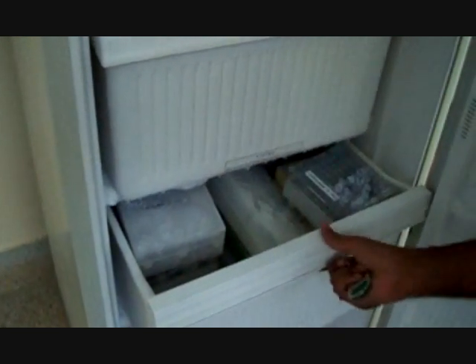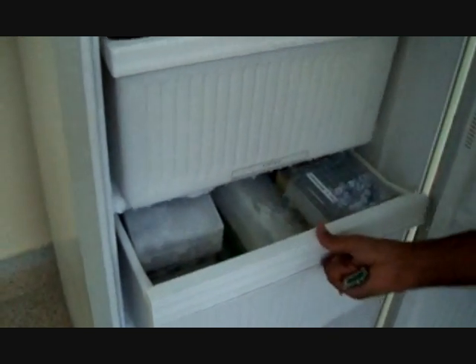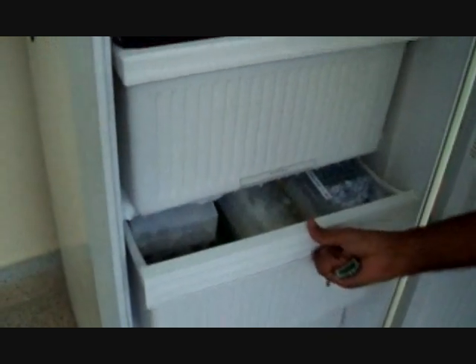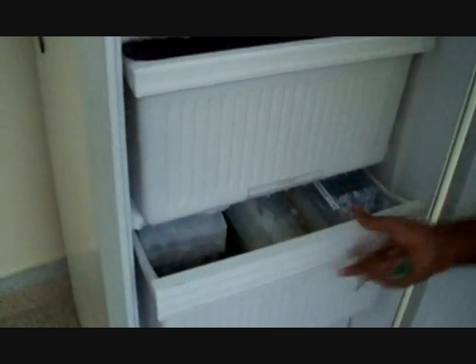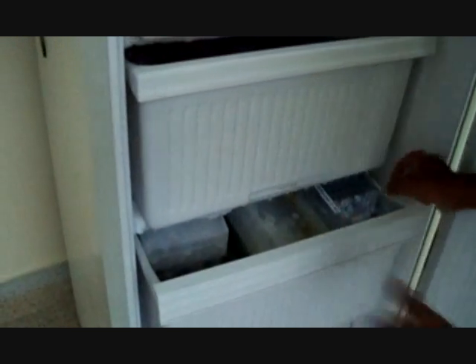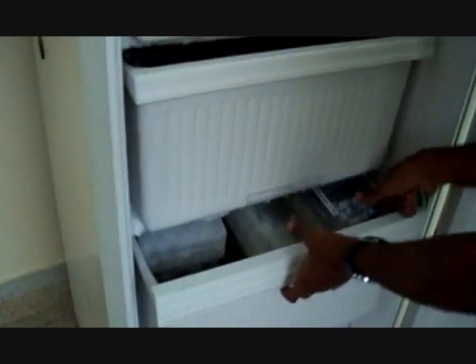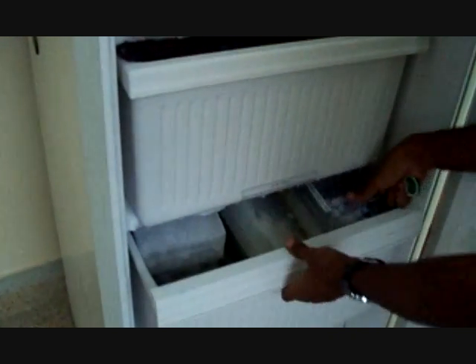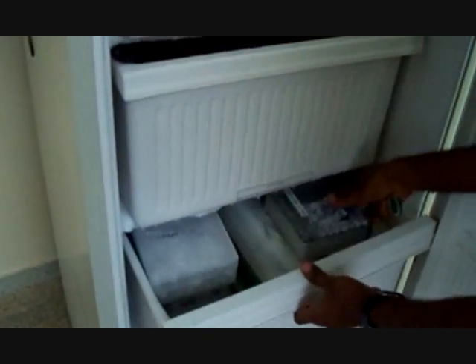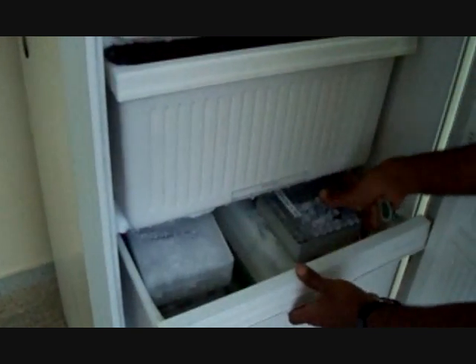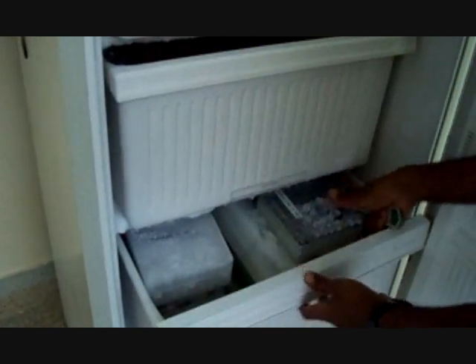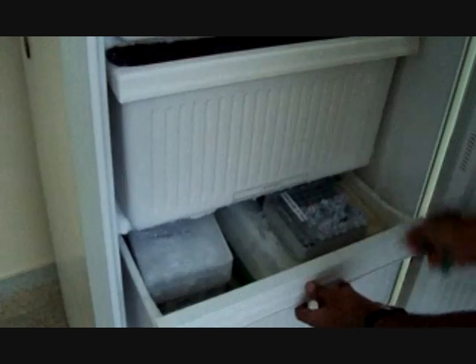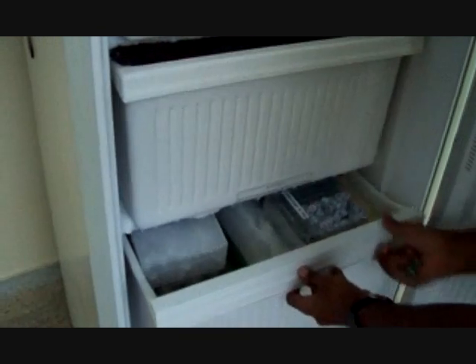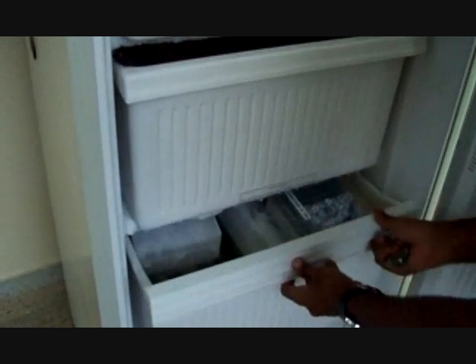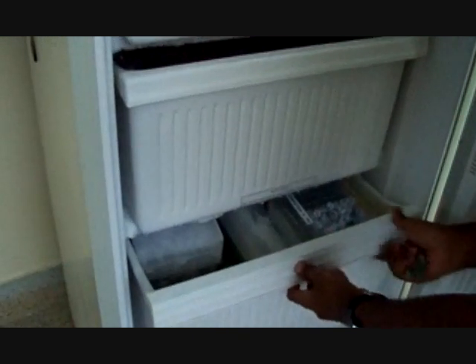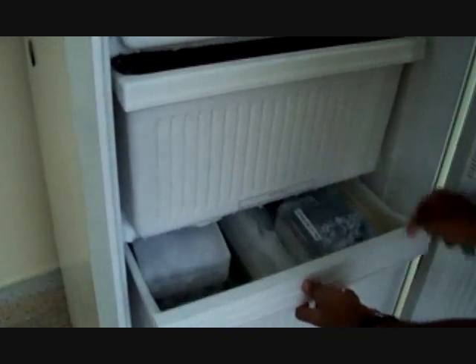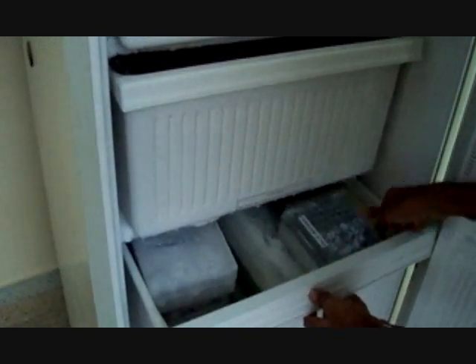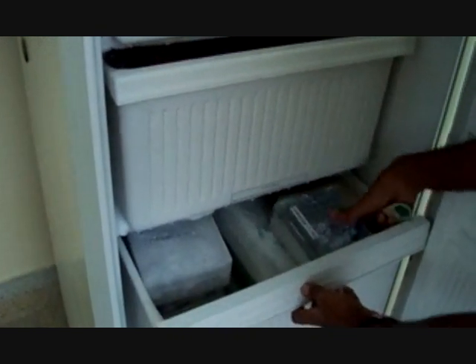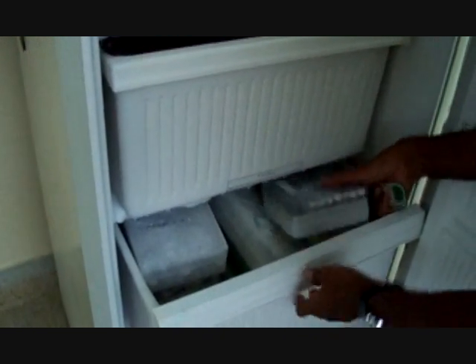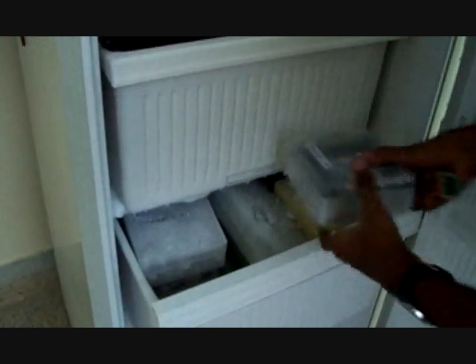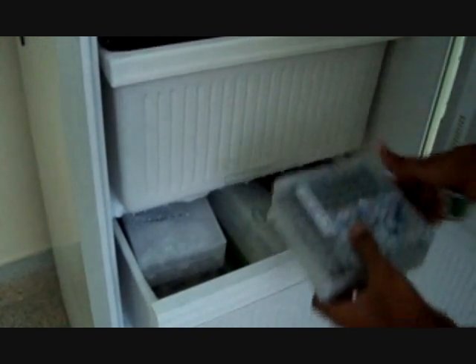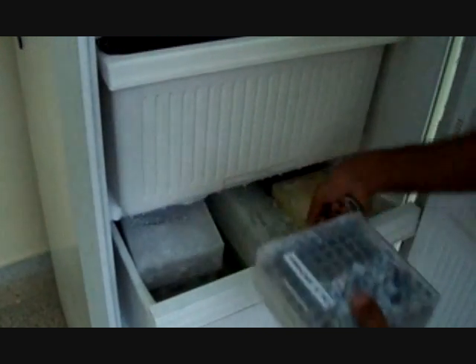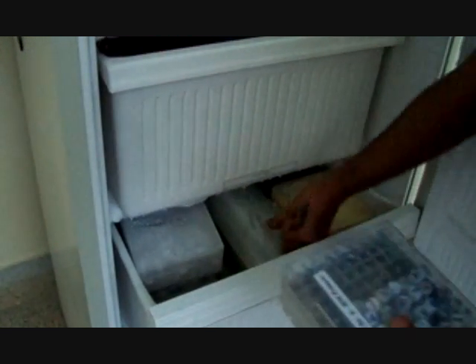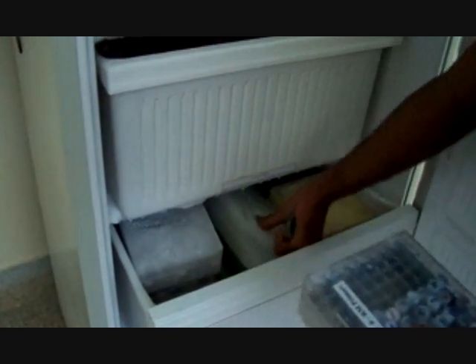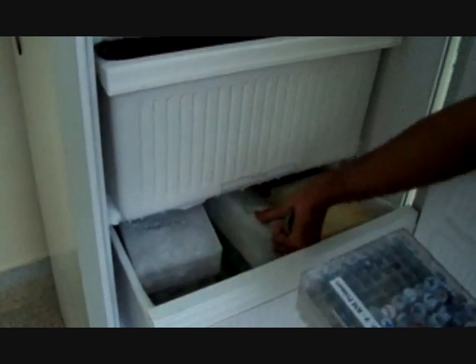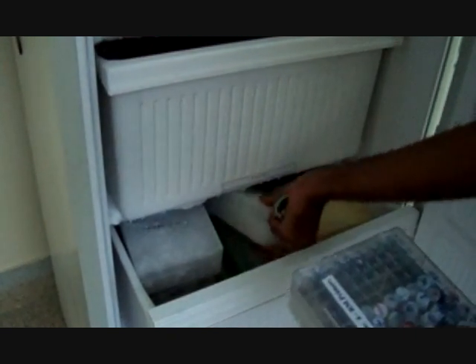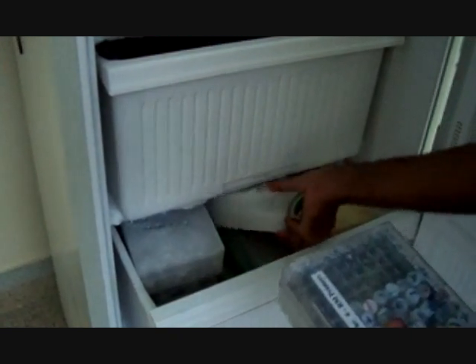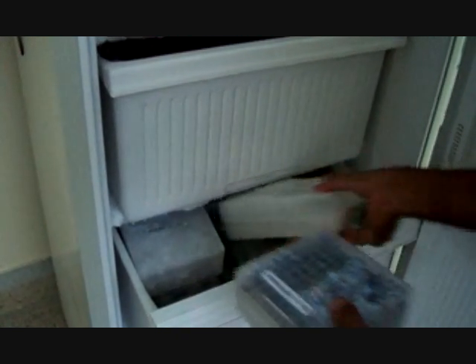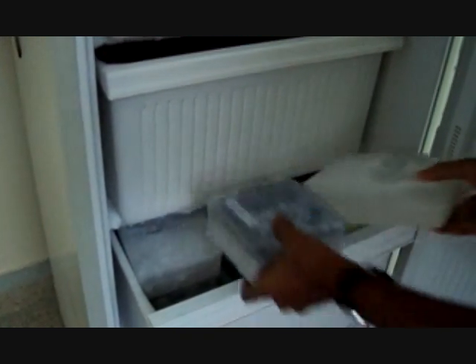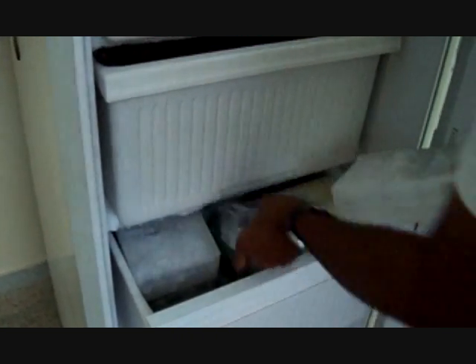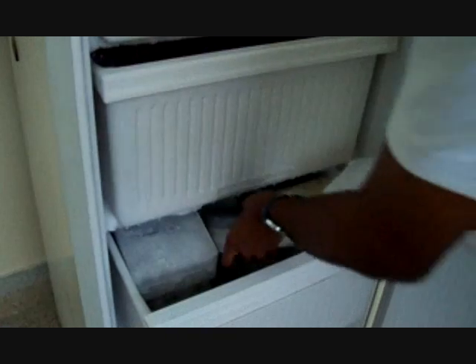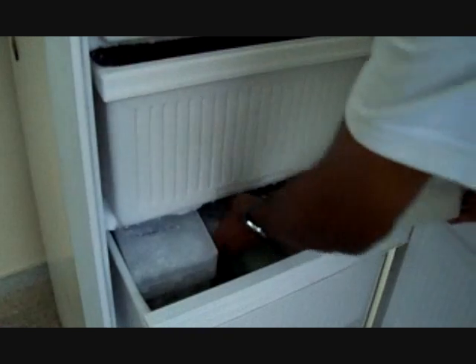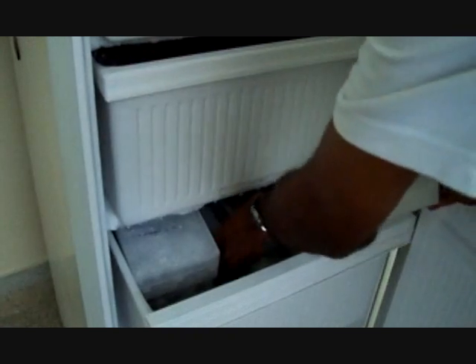Mostly, enzymes are stored at minus 30 degrees Celsius because enzymes are heat sensitive and denaturation easily takes place.